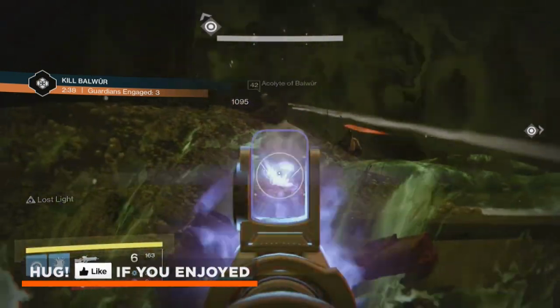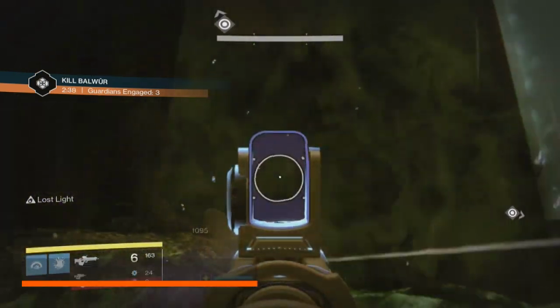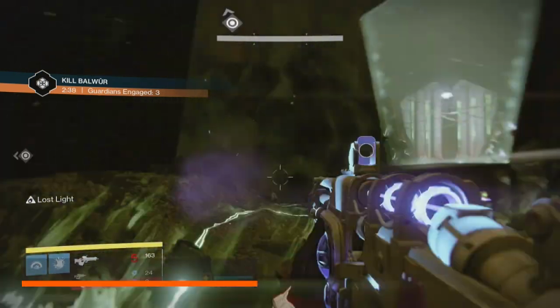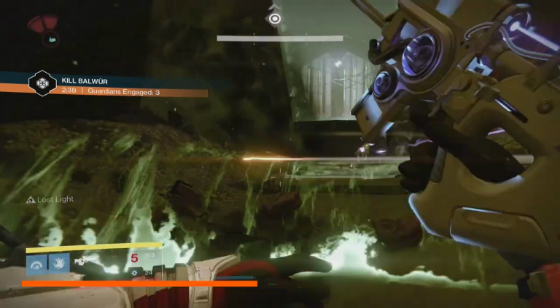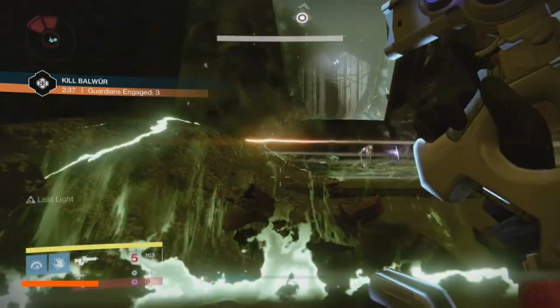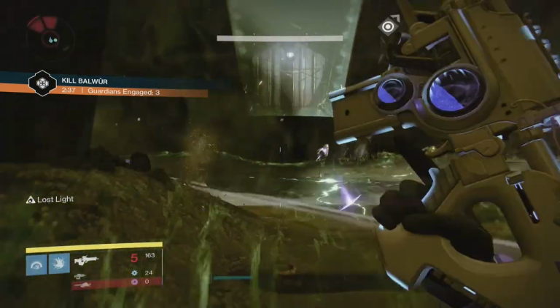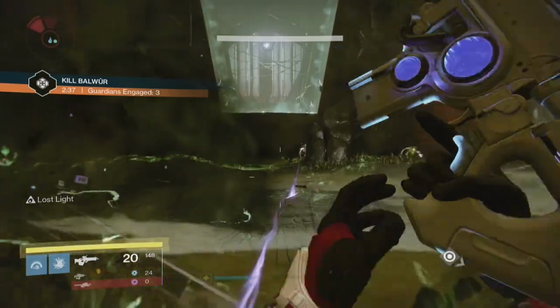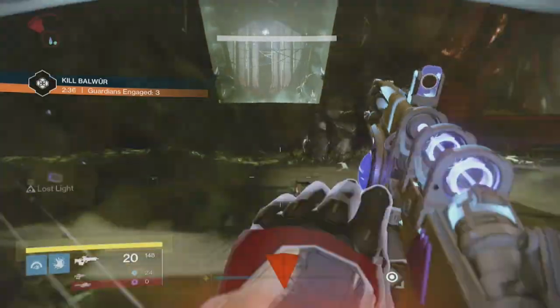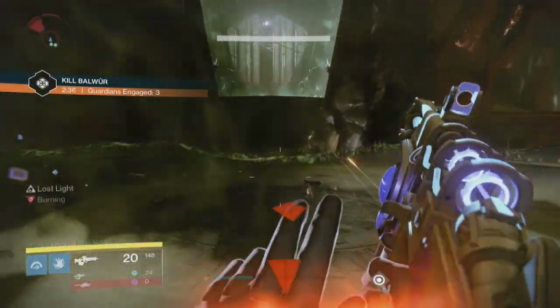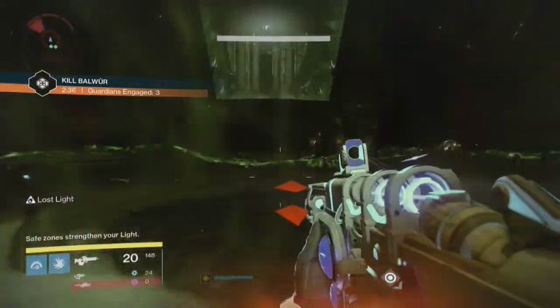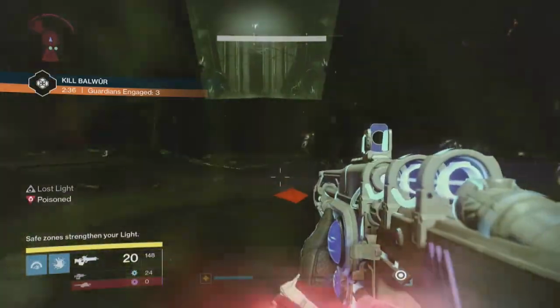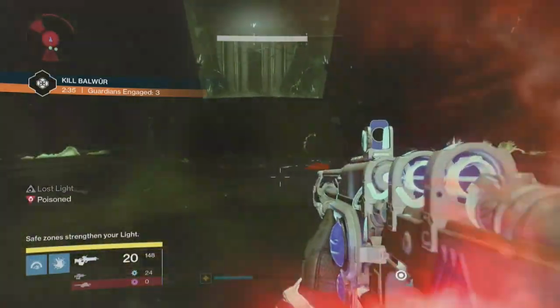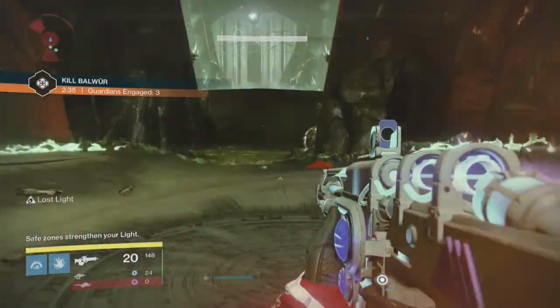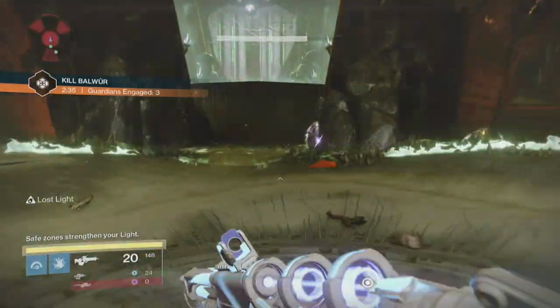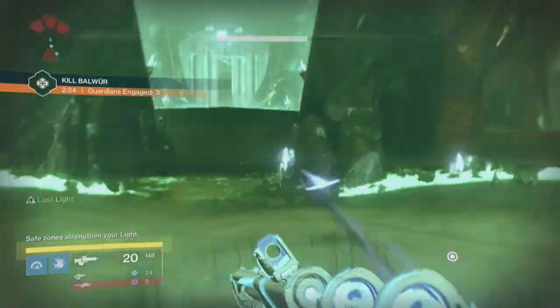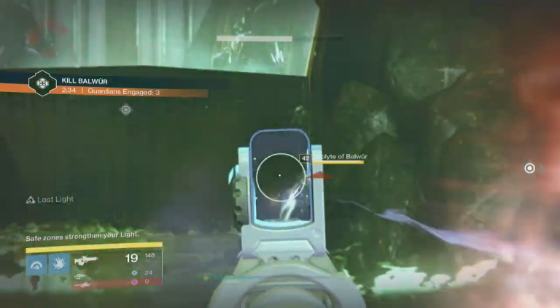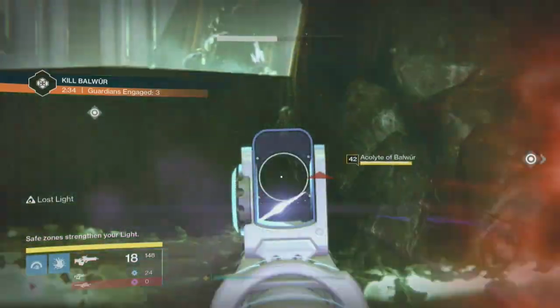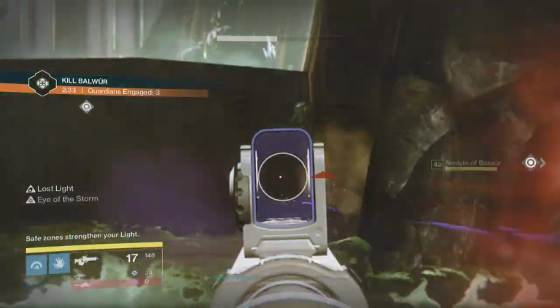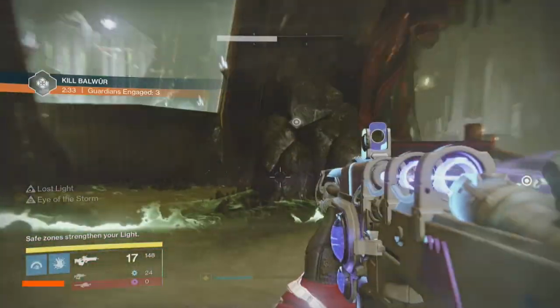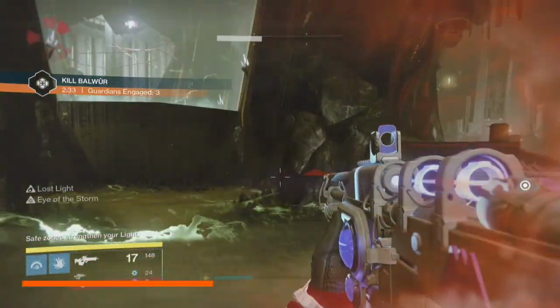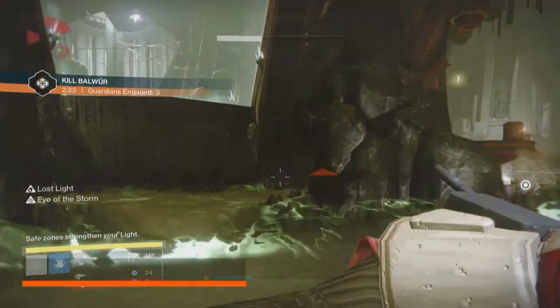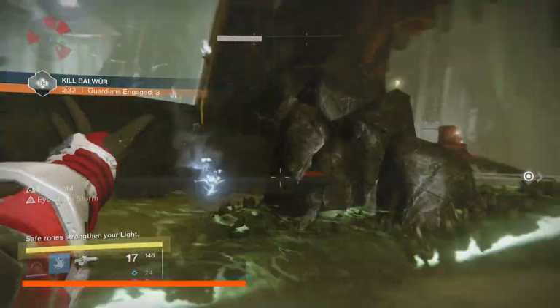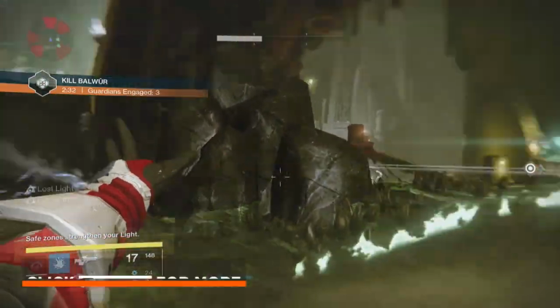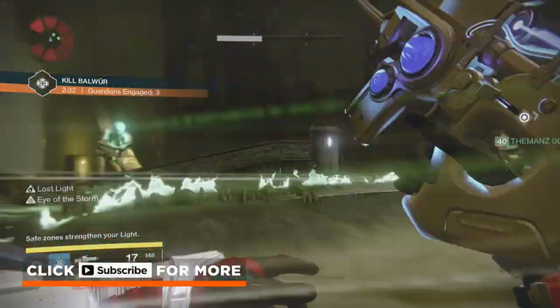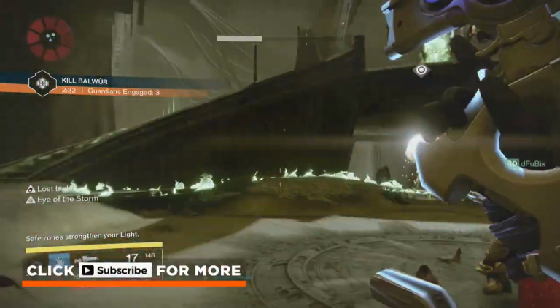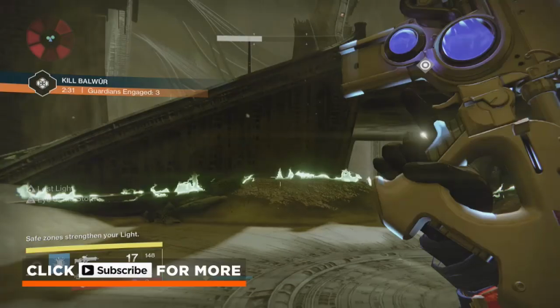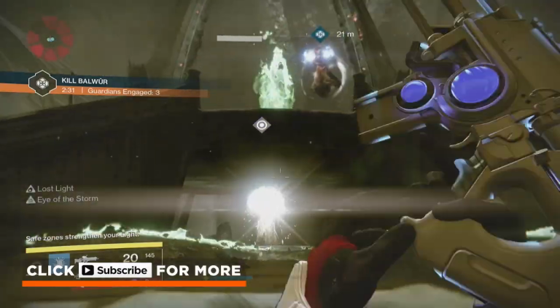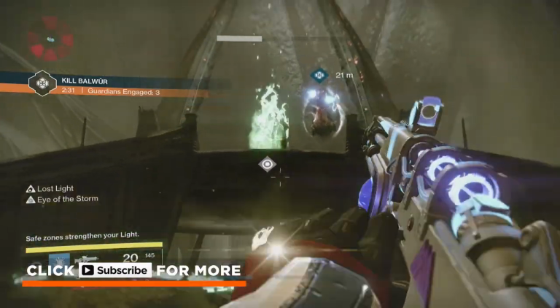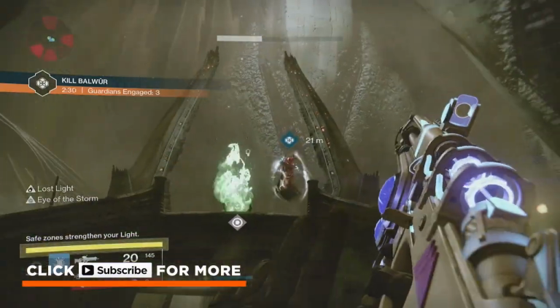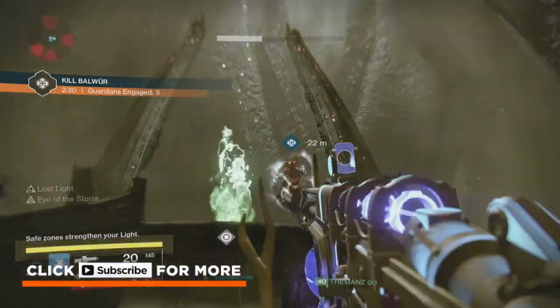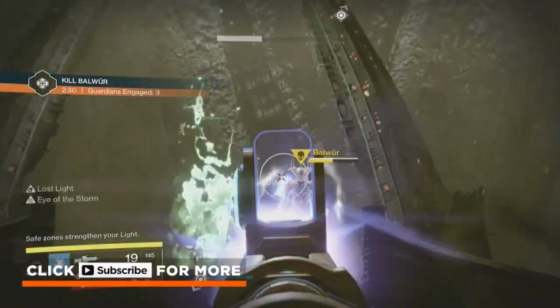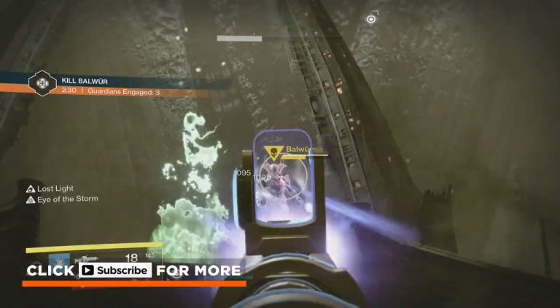You'll then want to kill two acolytes which will open up a bigger safe area in the middle of the court. Once you are in this bigger area you can actually start attacking Baowa.